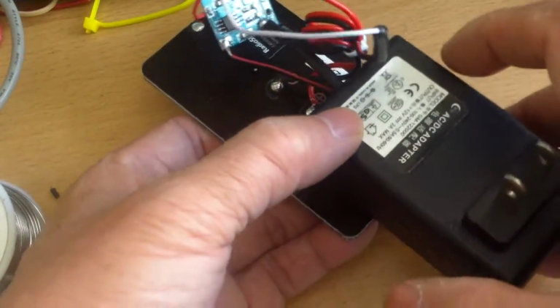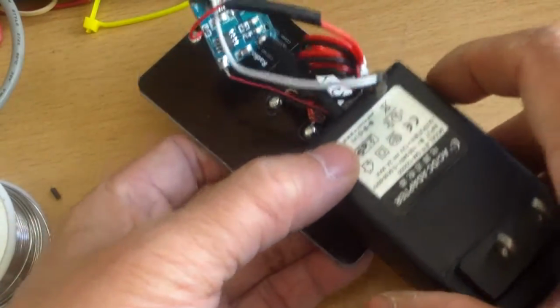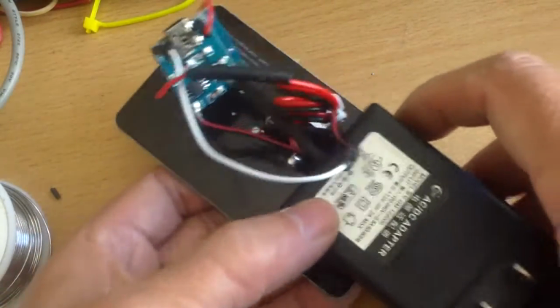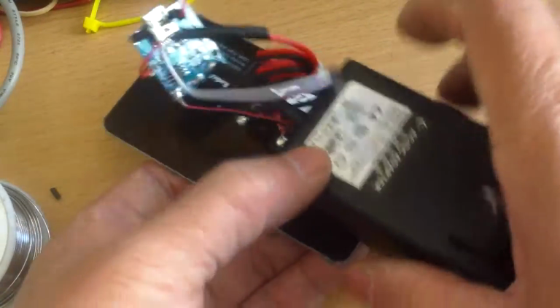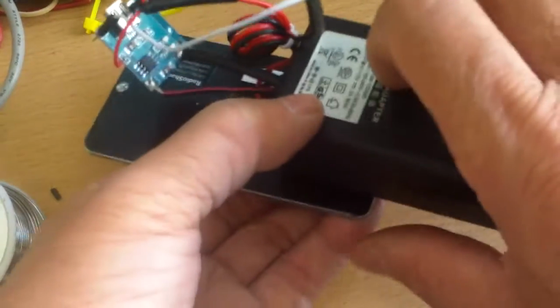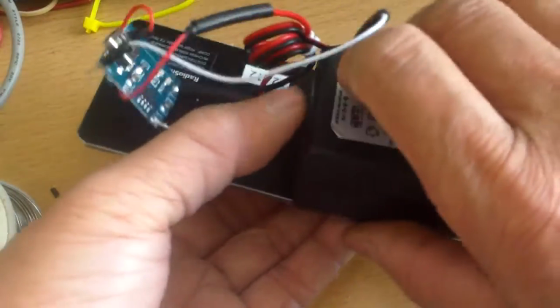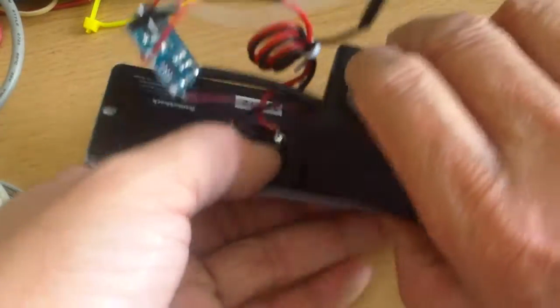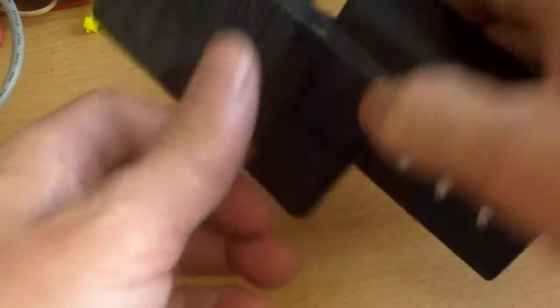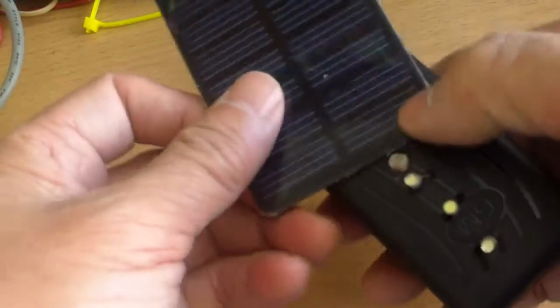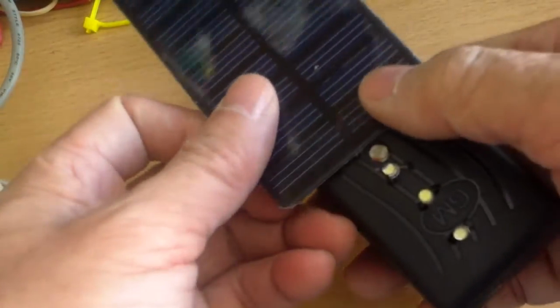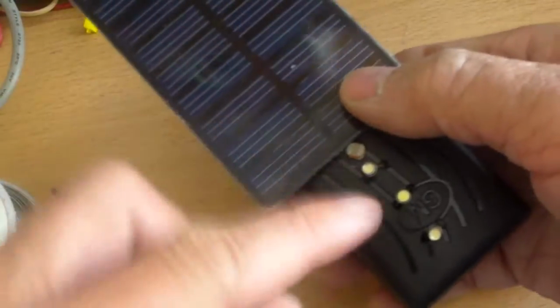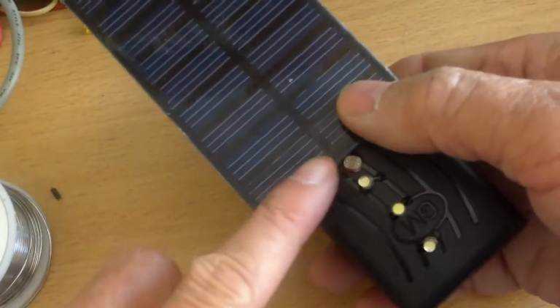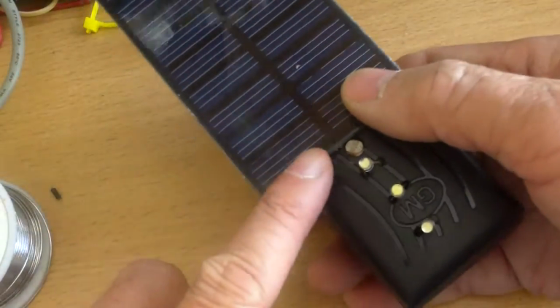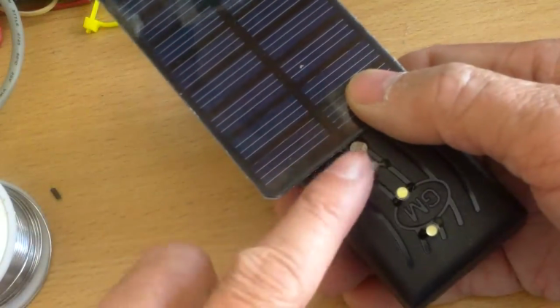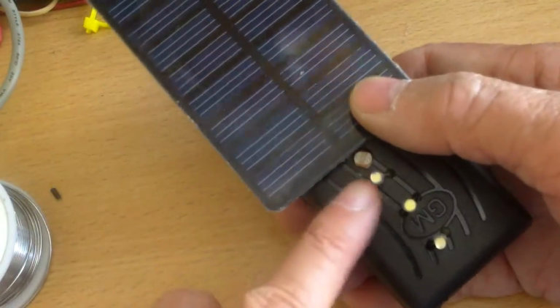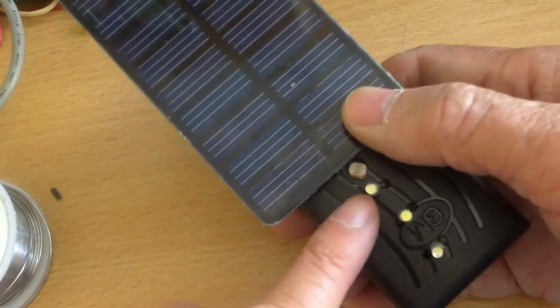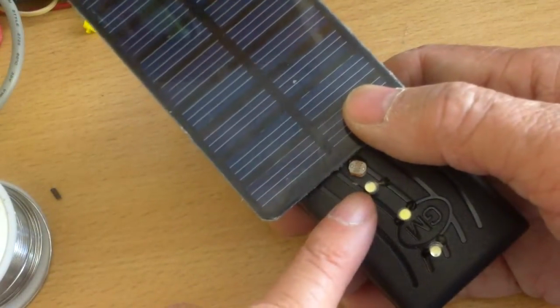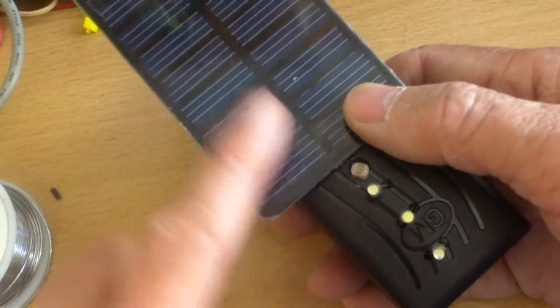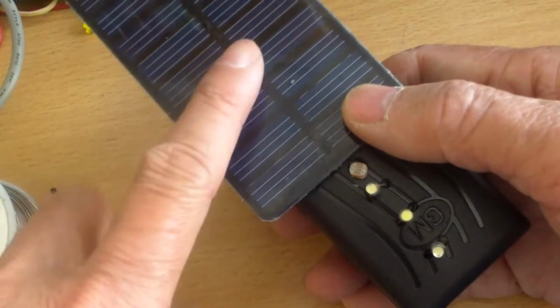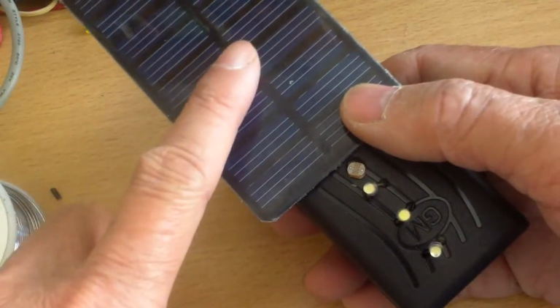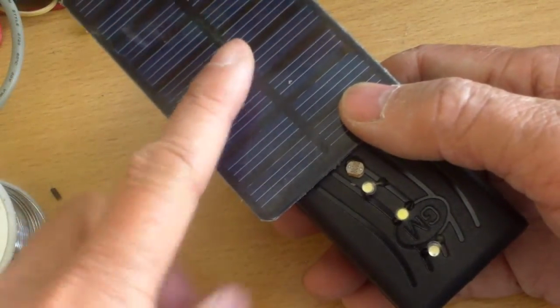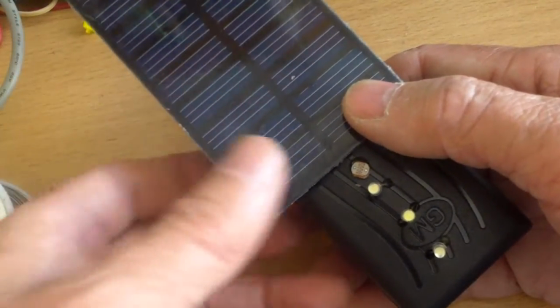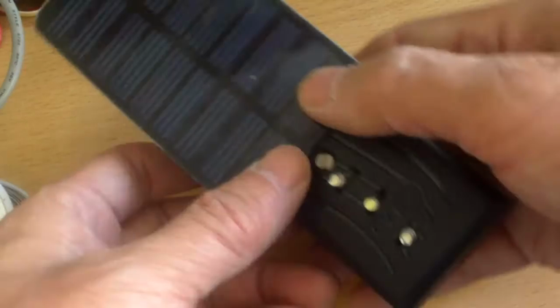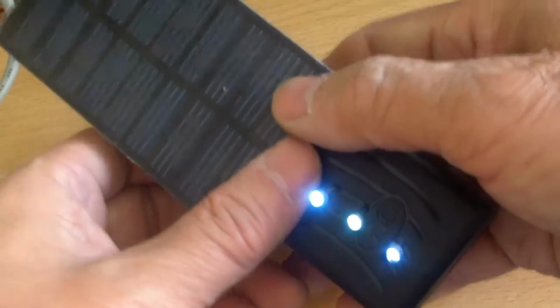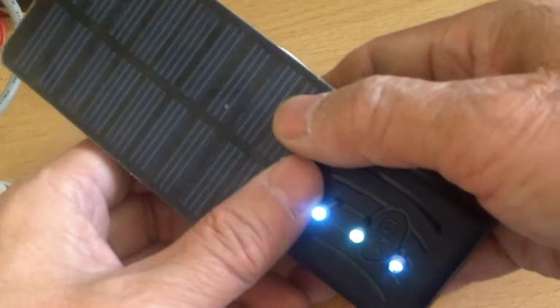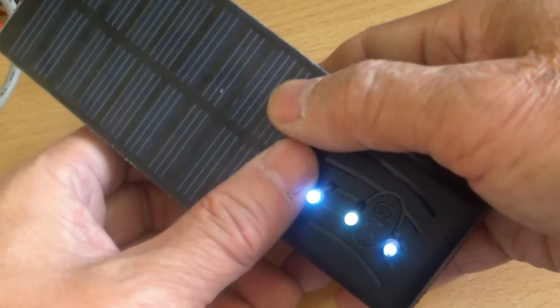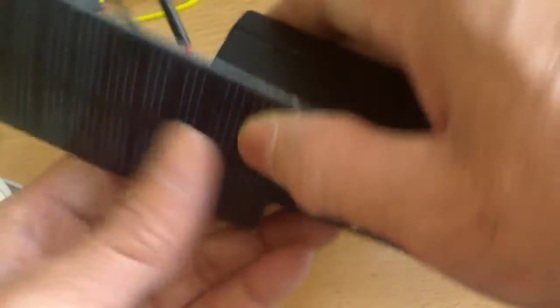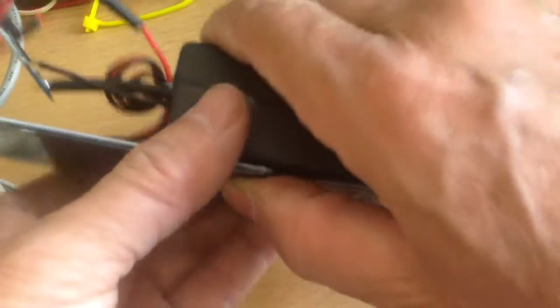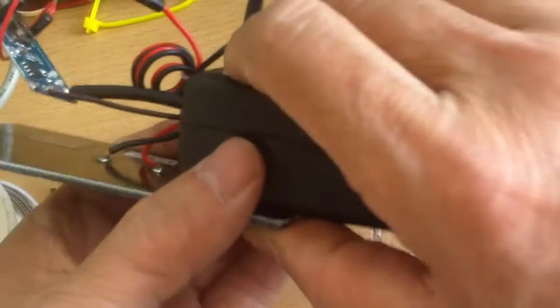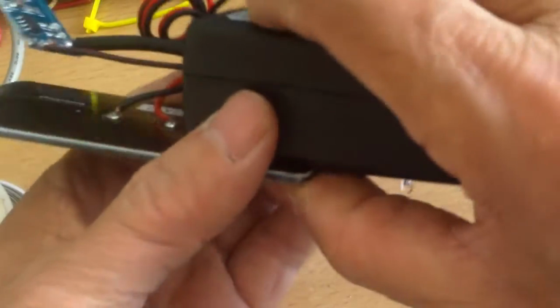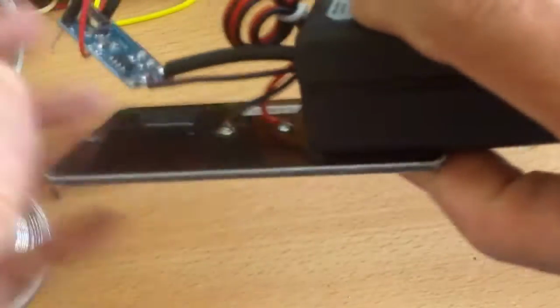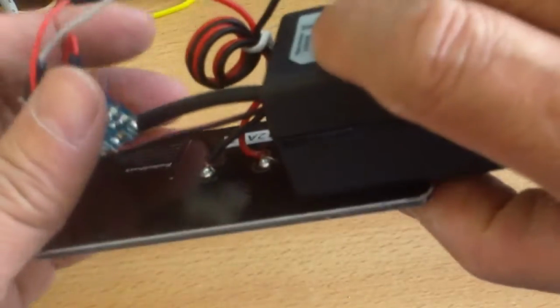Like everything that is do-it-yourself, you can change any of the components. You can use bigger LEDs, you can use bigger solar panels, you can use a bigger case — whatever you want.